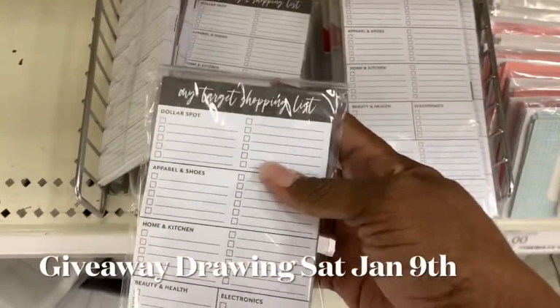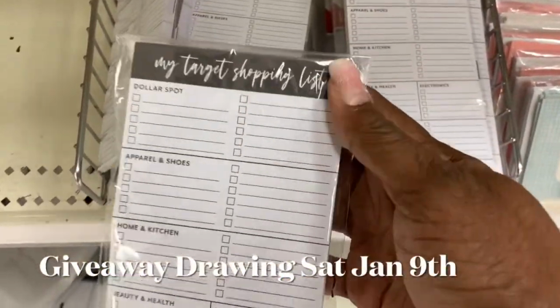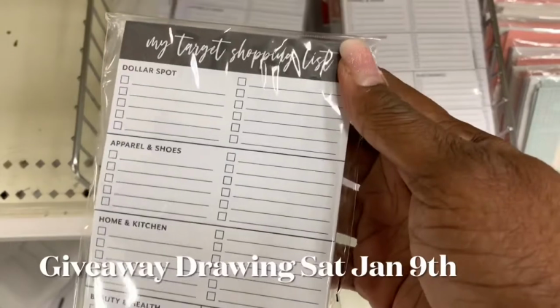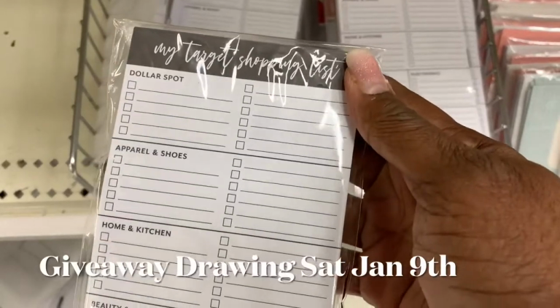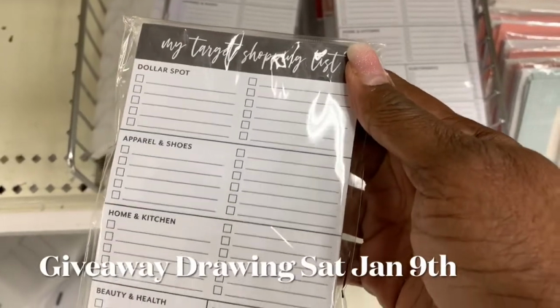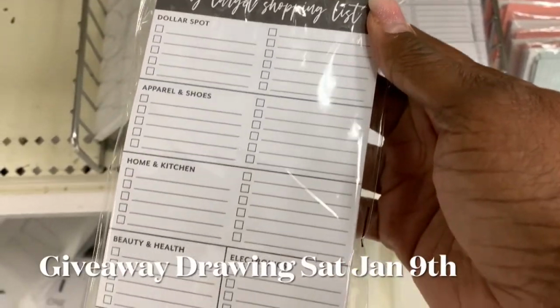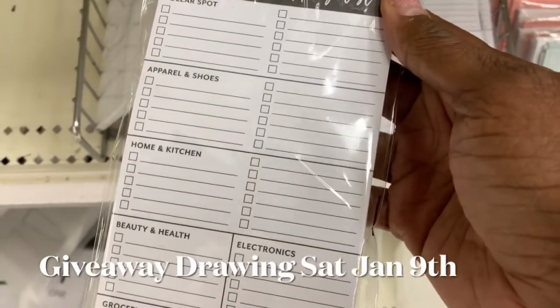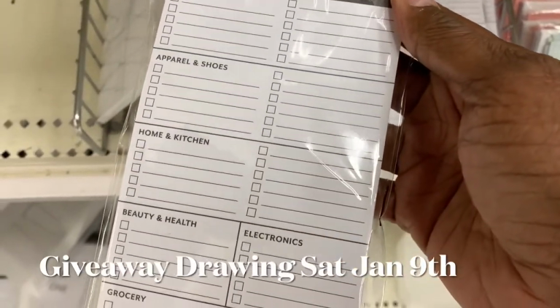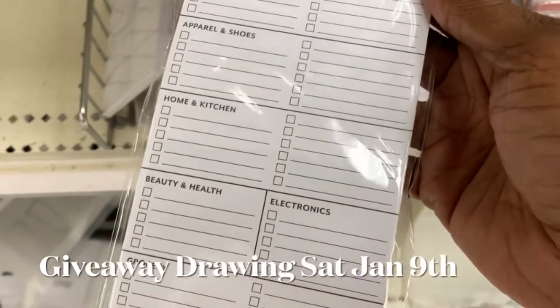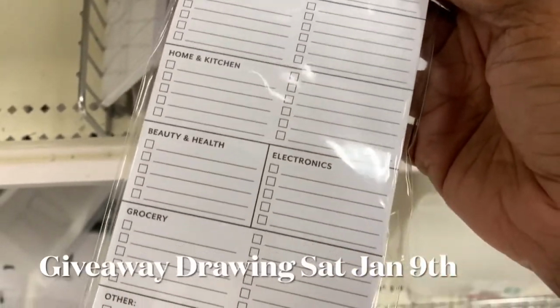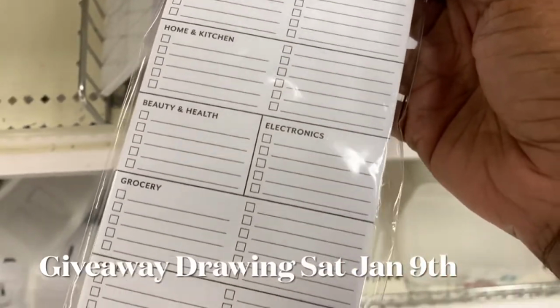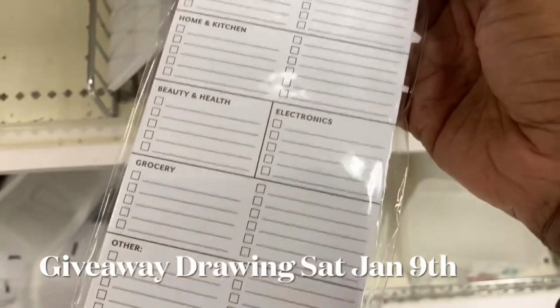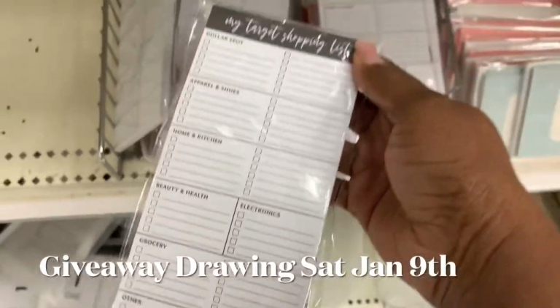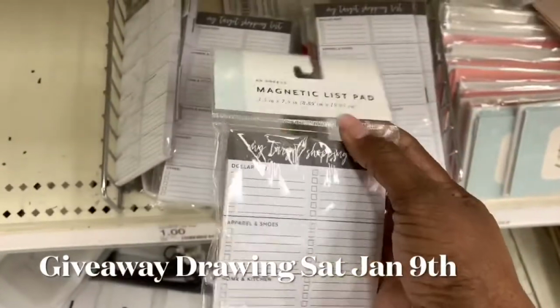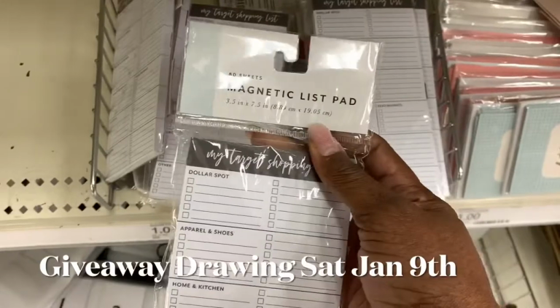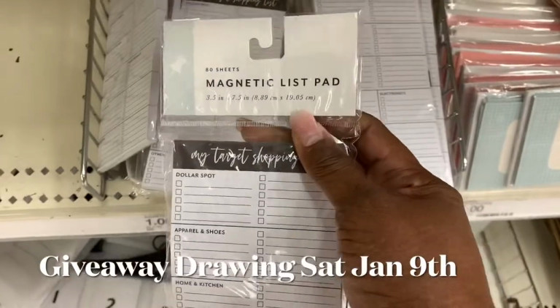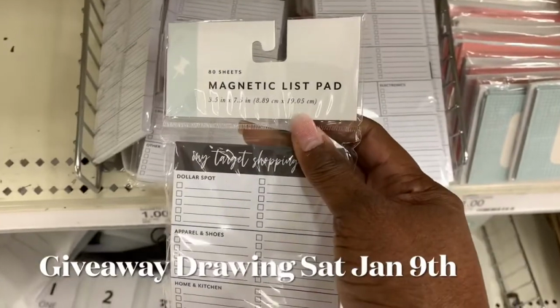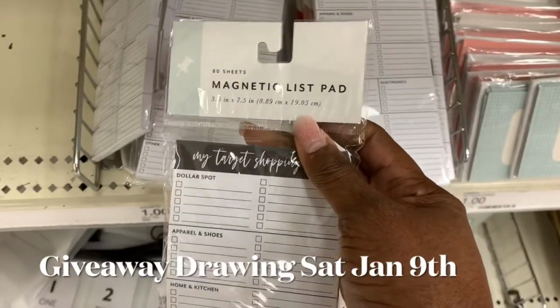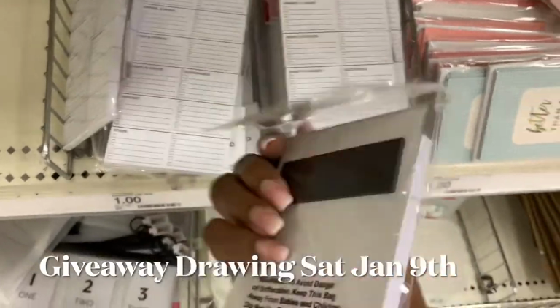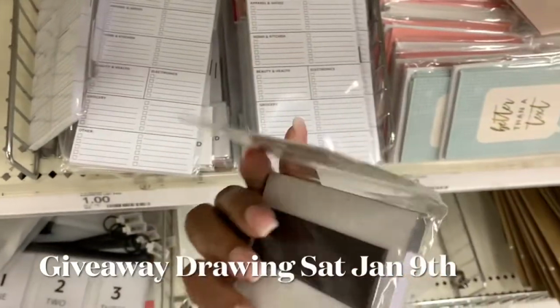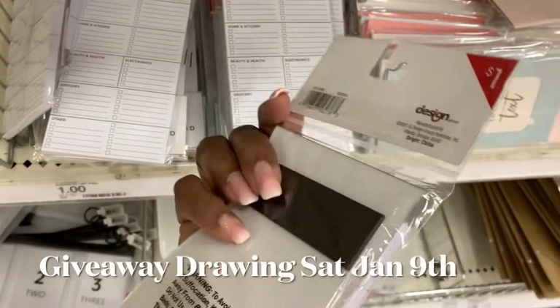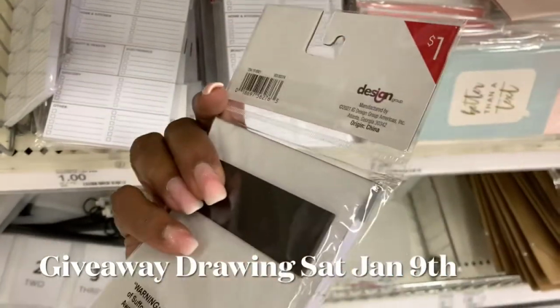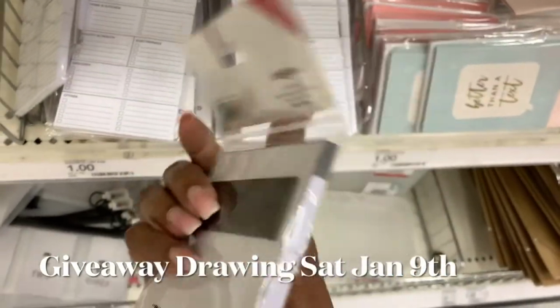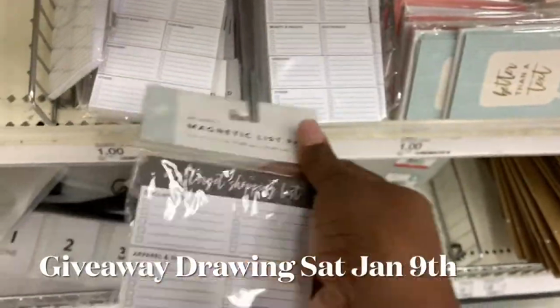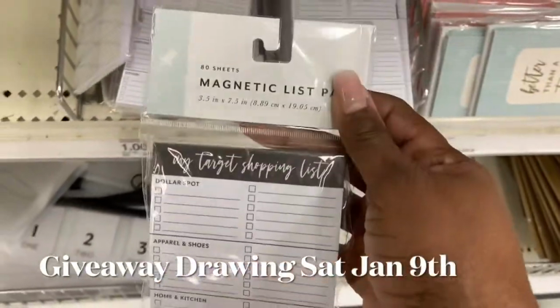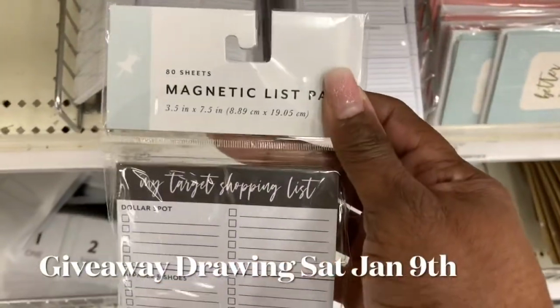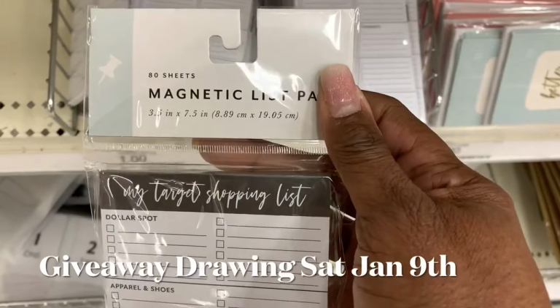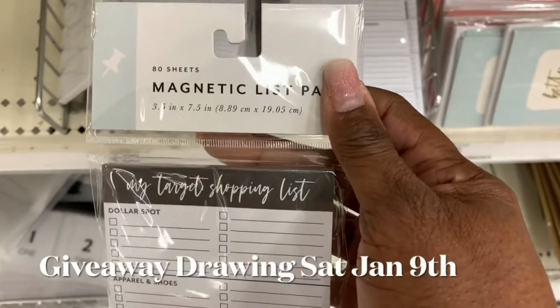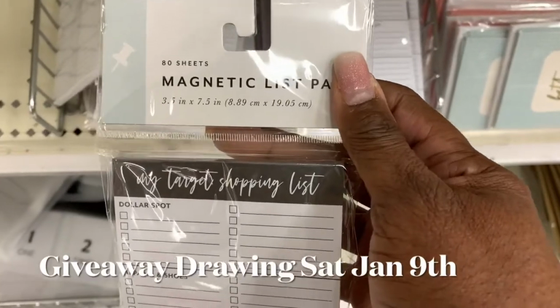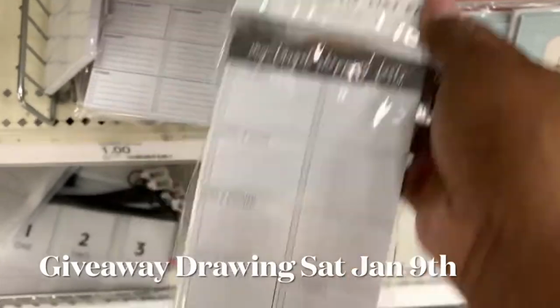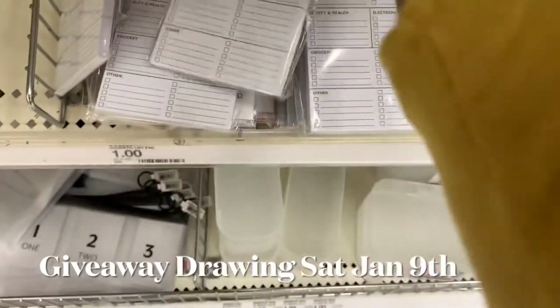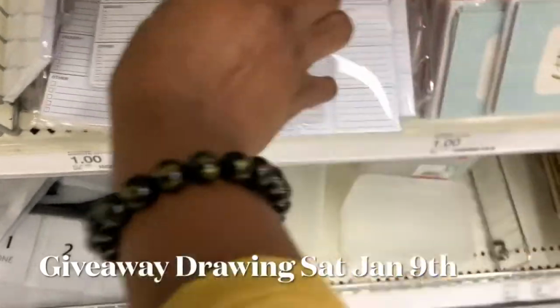Target got their own 'My Target Shopping List' pad. Mm-hmm, they did it. And that is a dollar — 80 sheets is a dollar in the Target dollar spot. Hot.